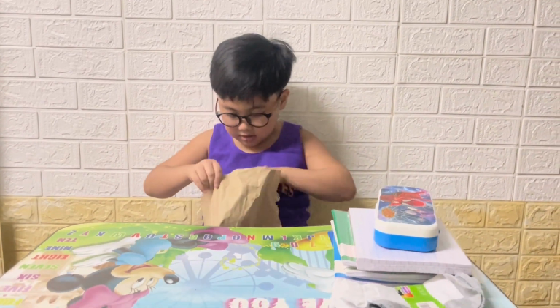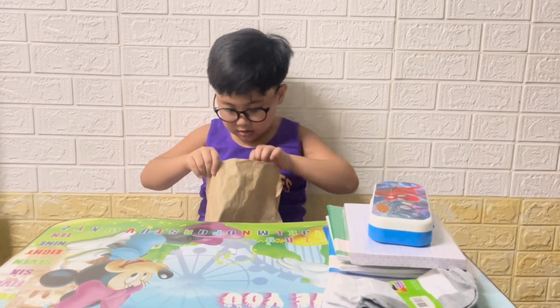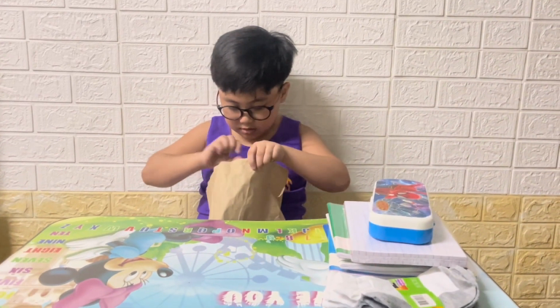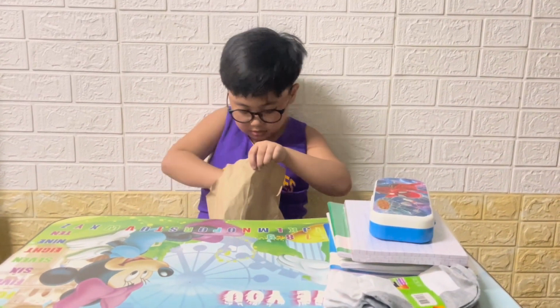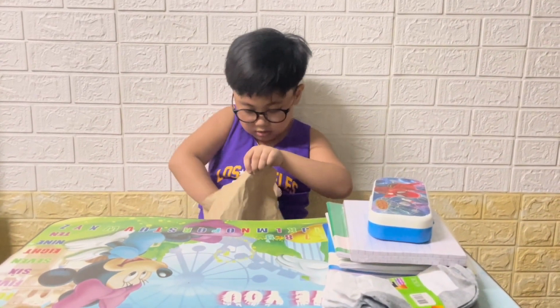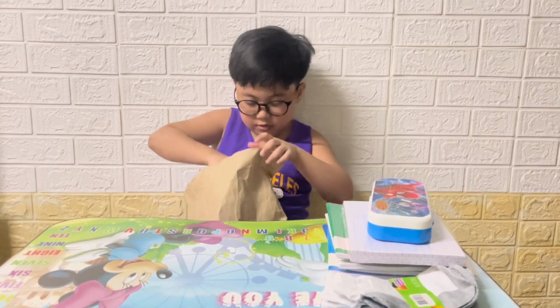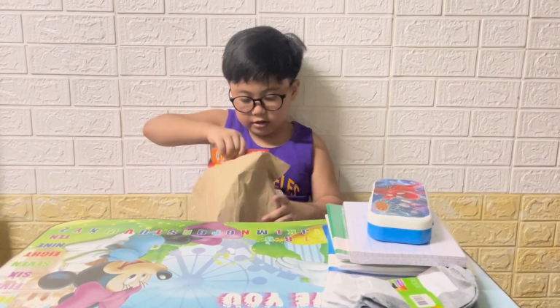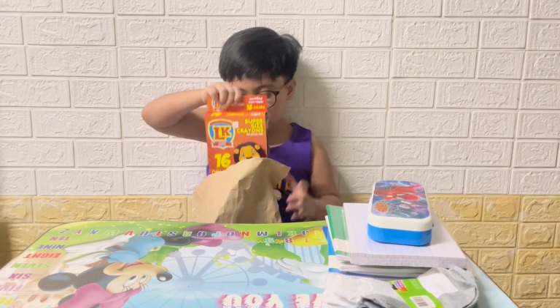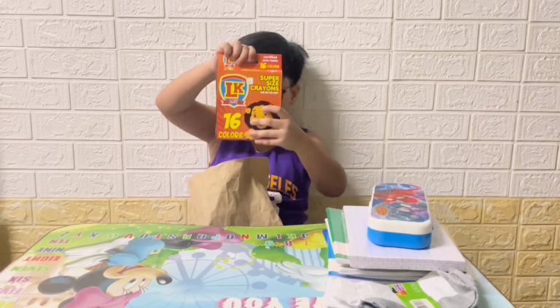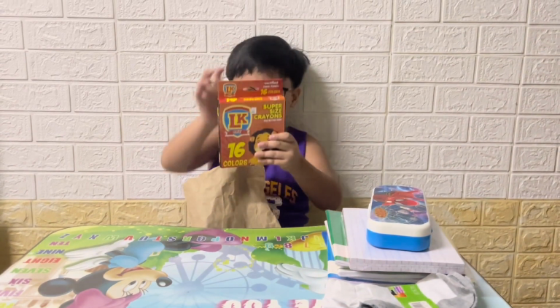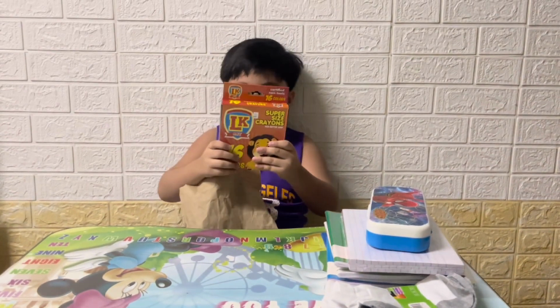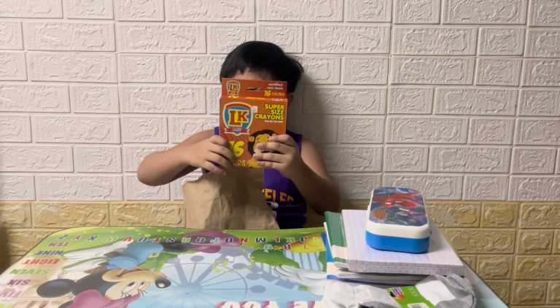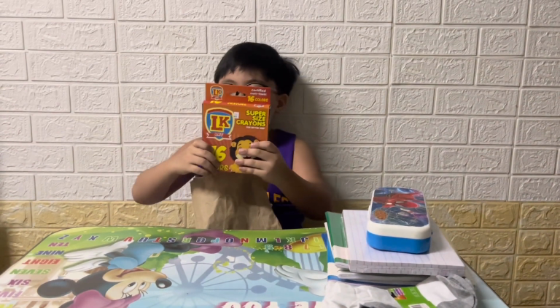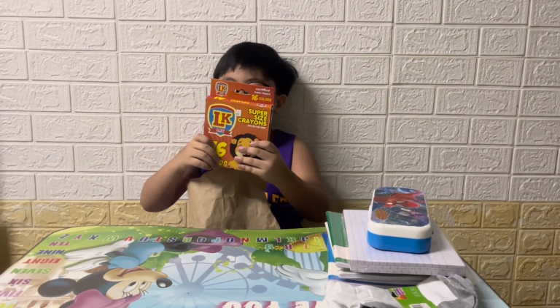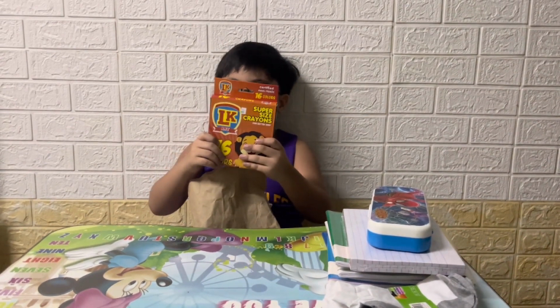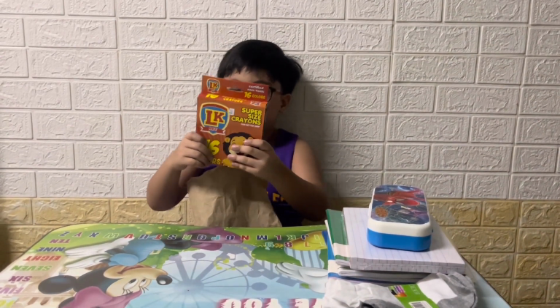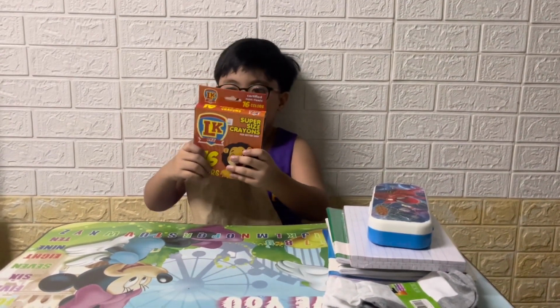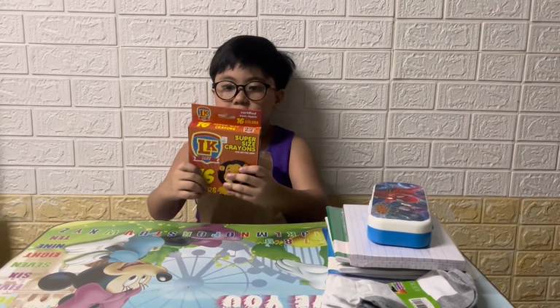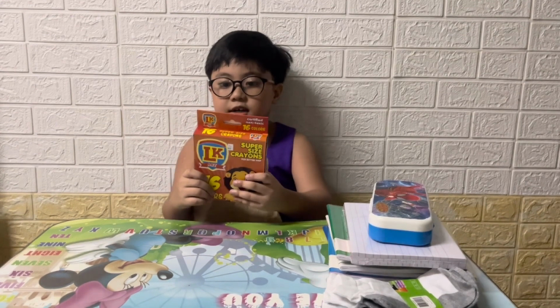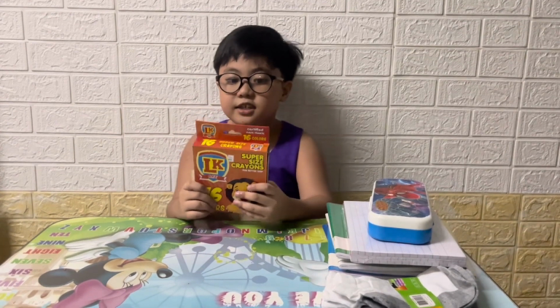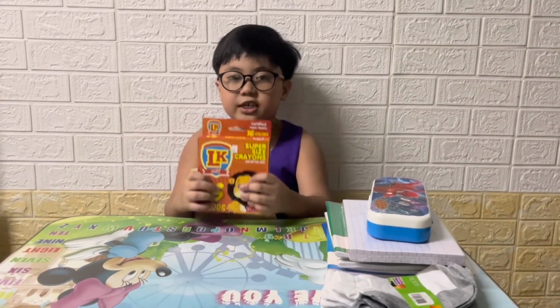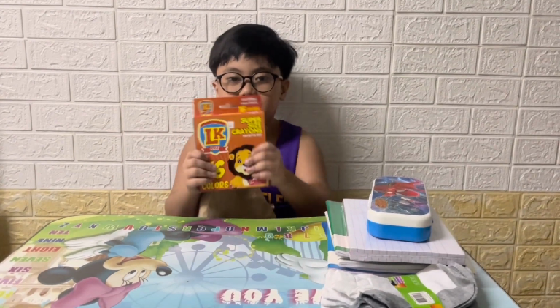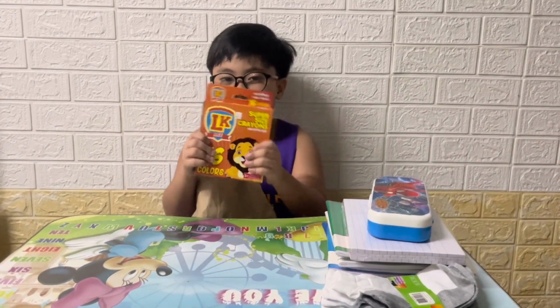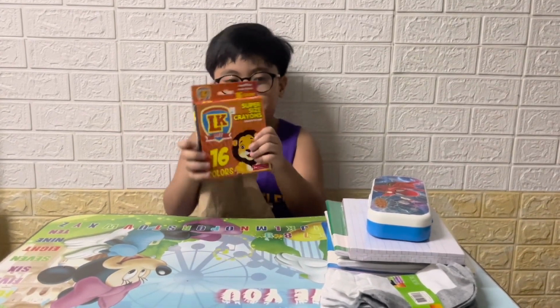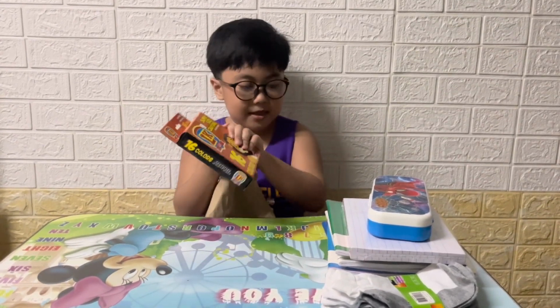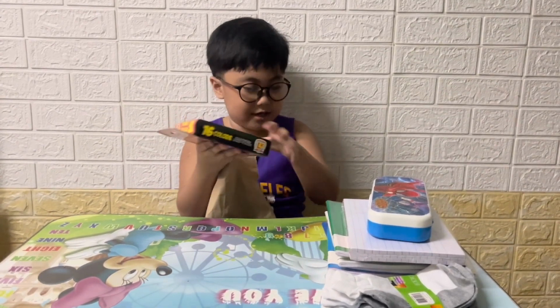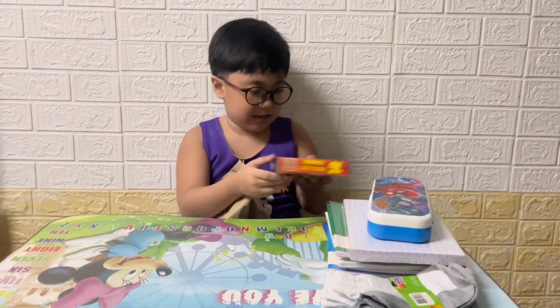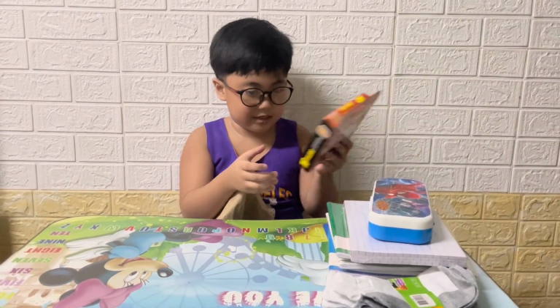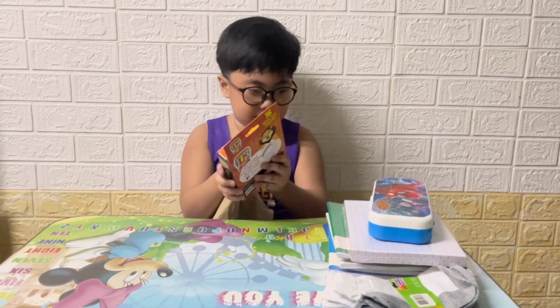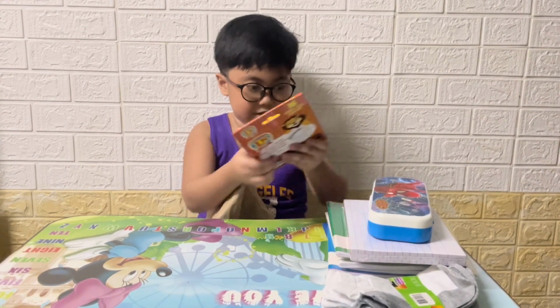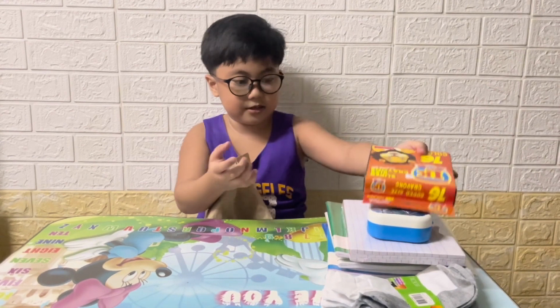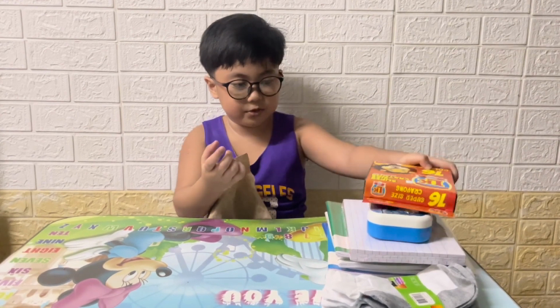And here we have super-sized crayons, and it has 16 crayons inside. Let's put it right over here.